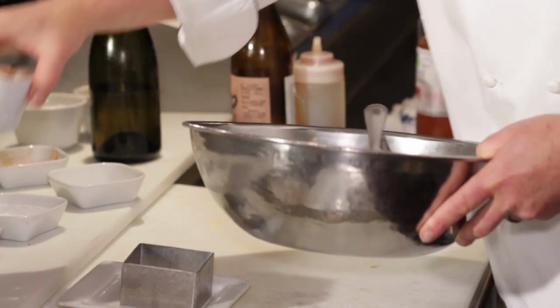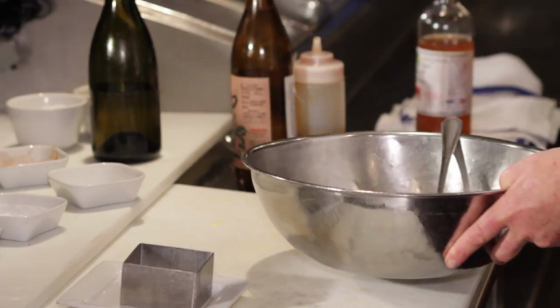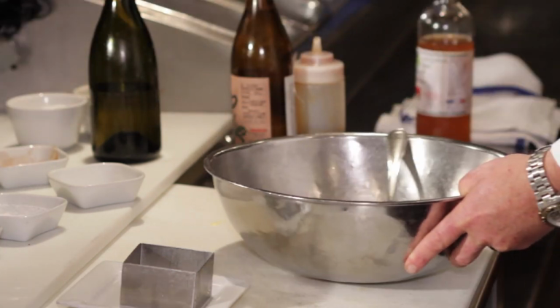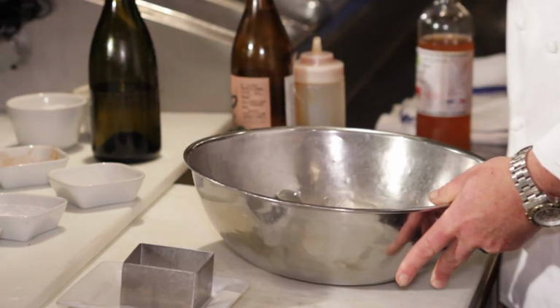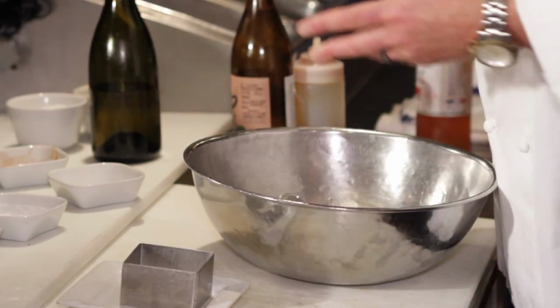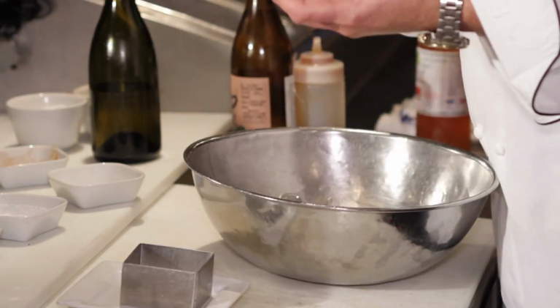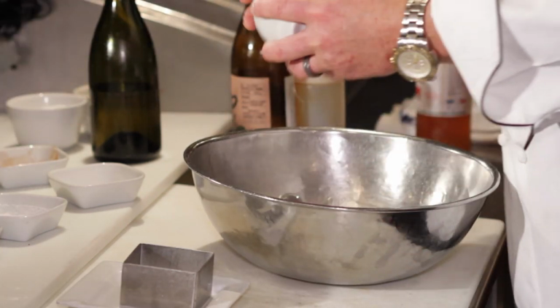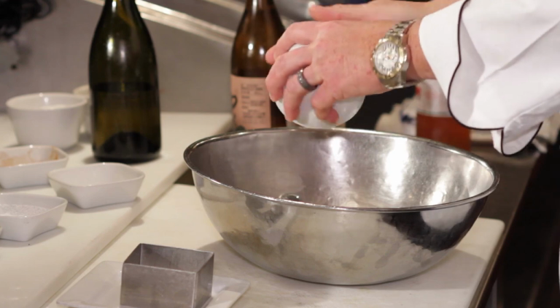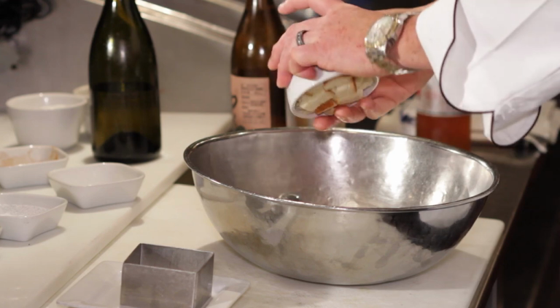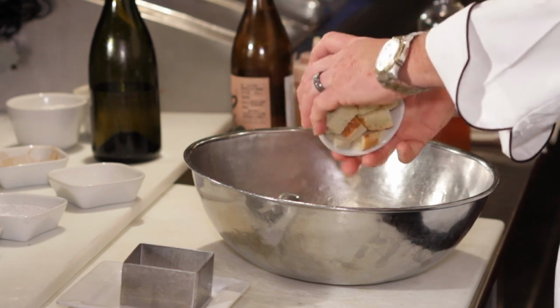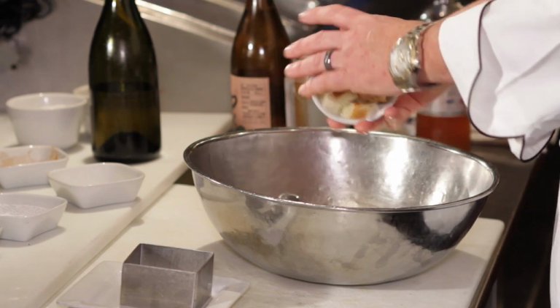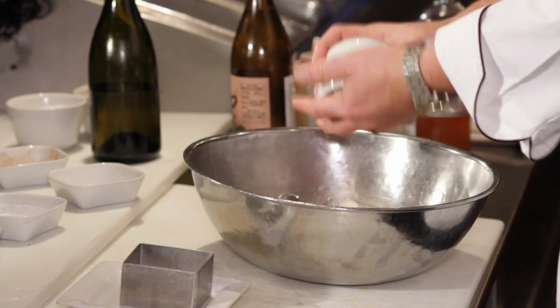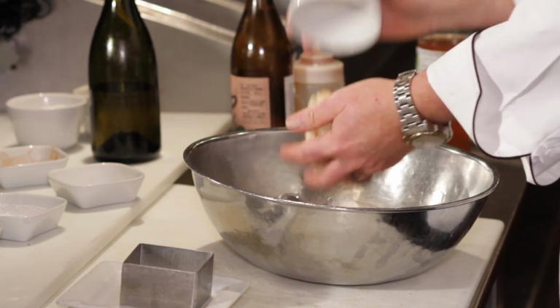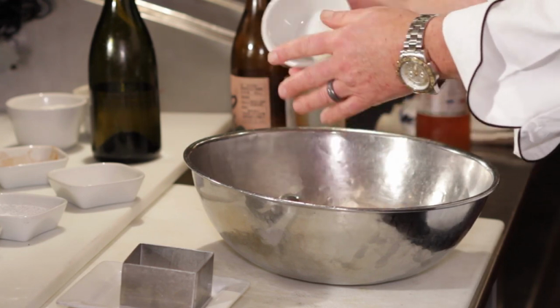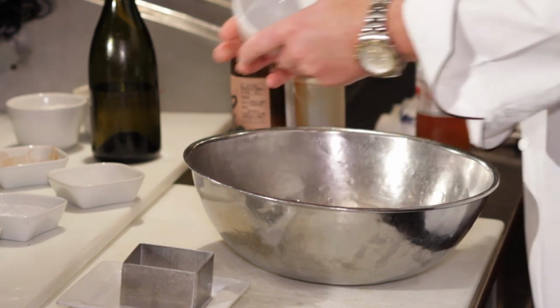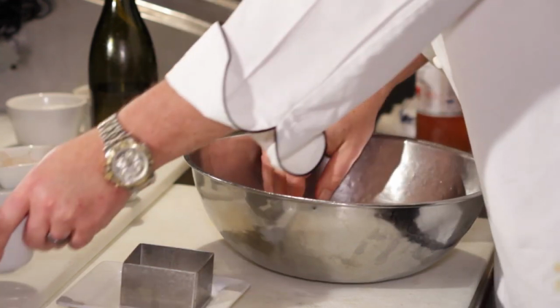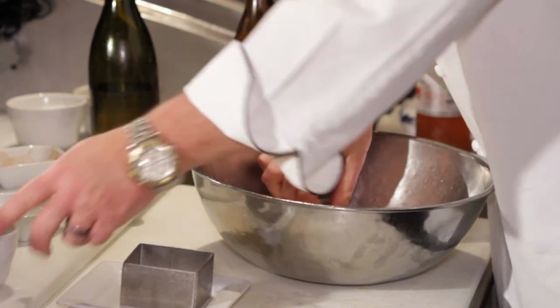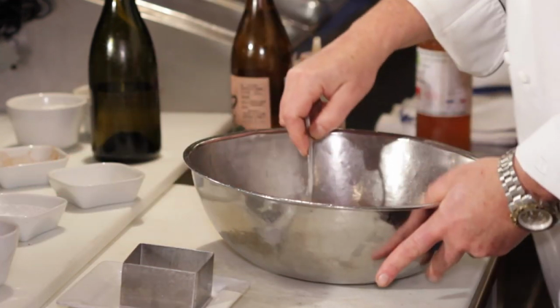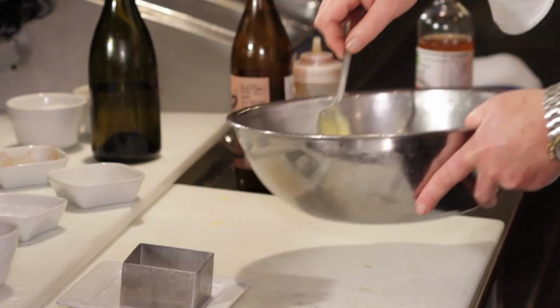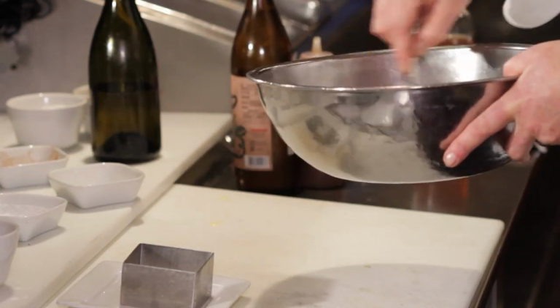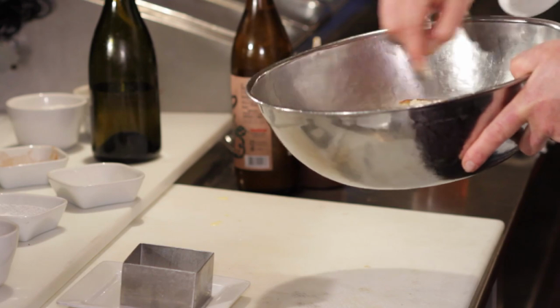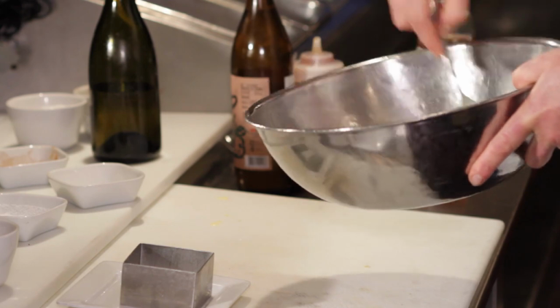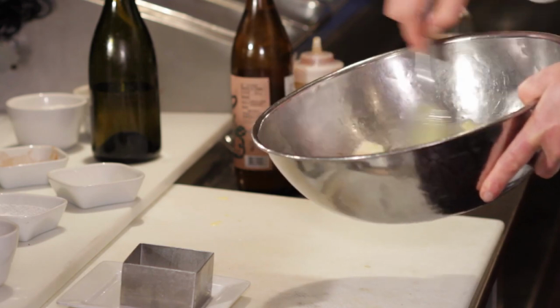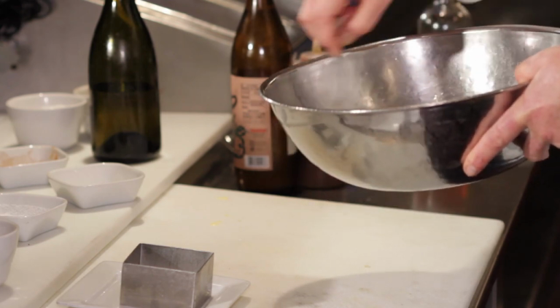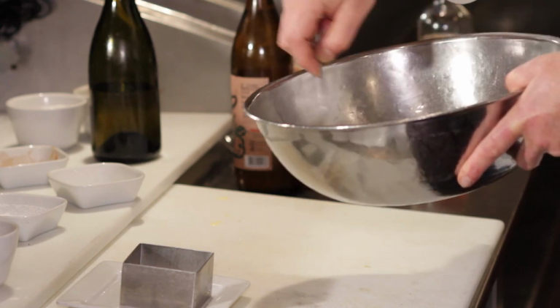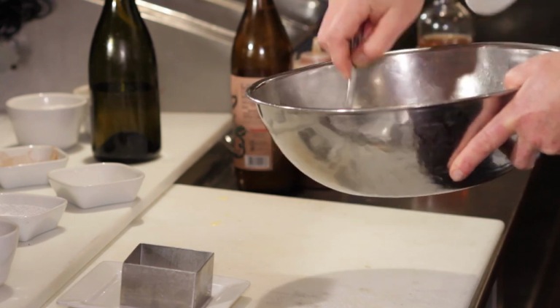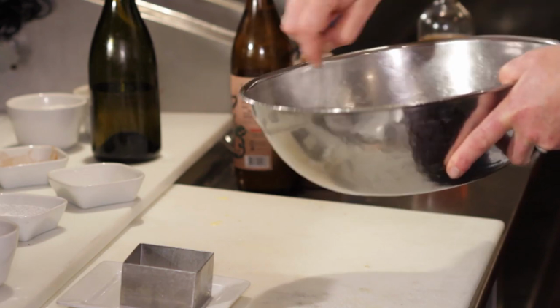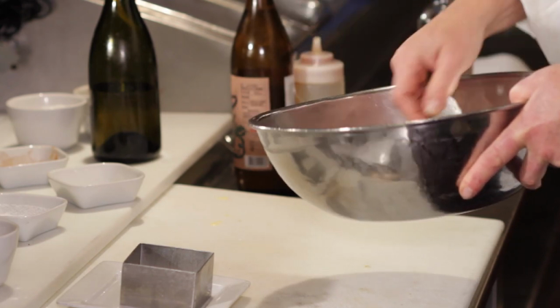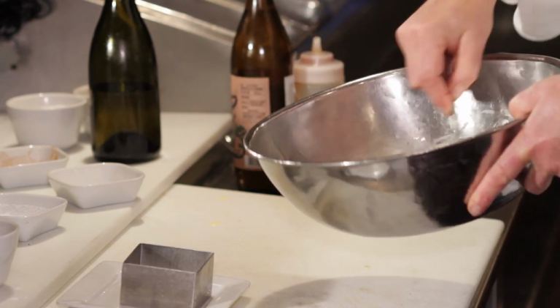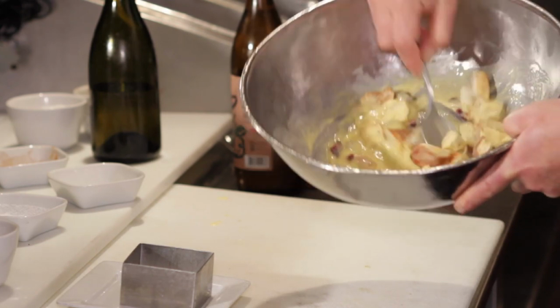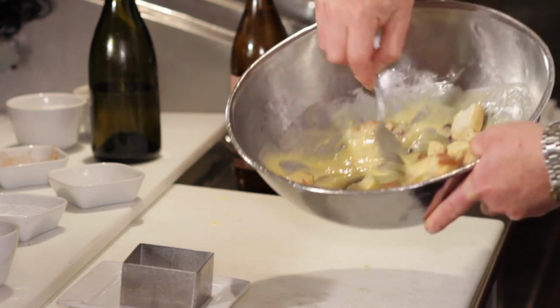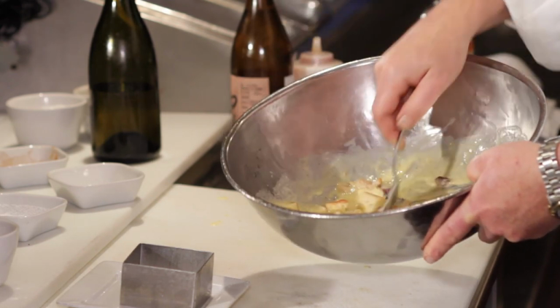I am using some nice brioche, about a cup and a half. Use bread that's about a day old so it has some structure when it goes into that cream. If you don't have bread that fresh, you can toast it a little bit.